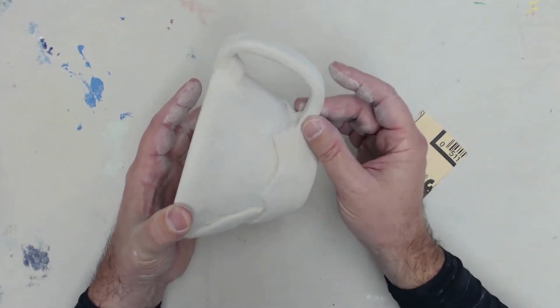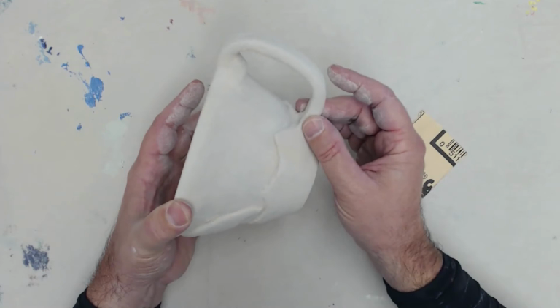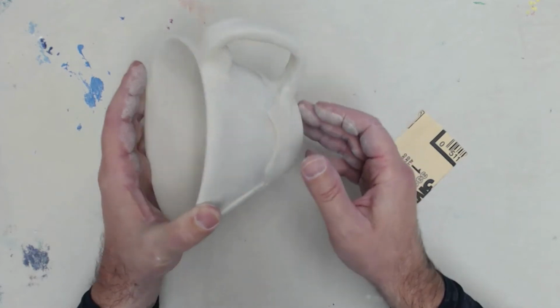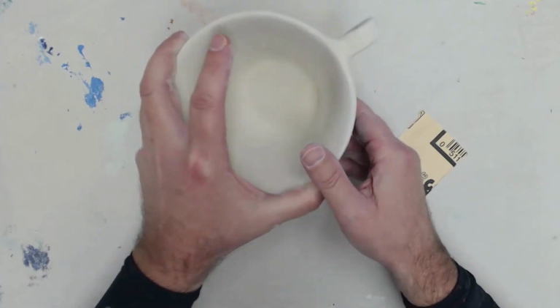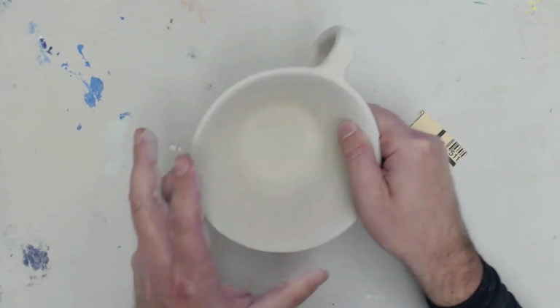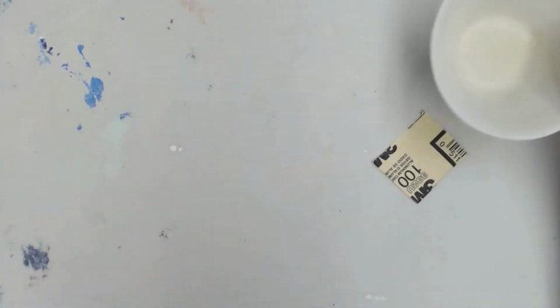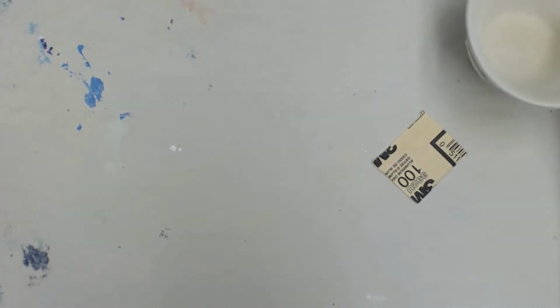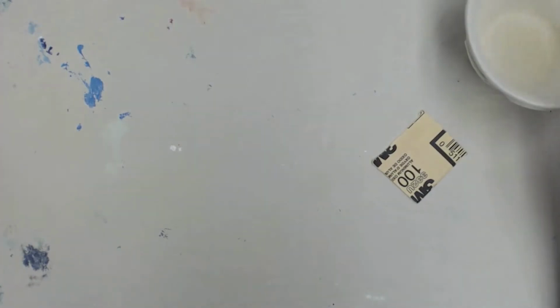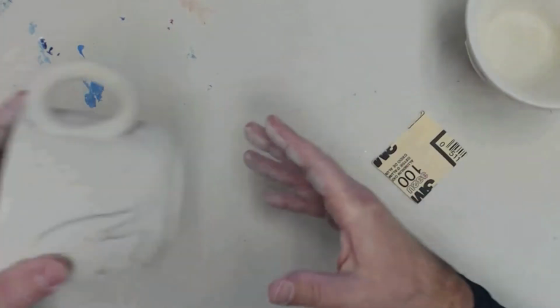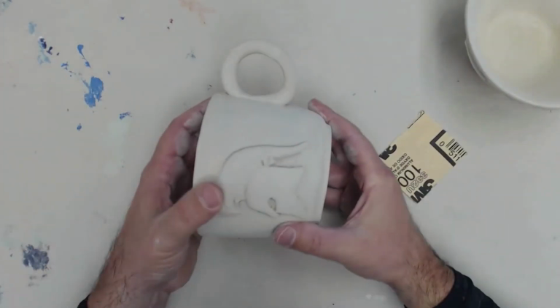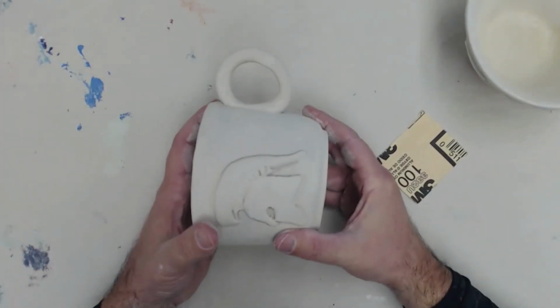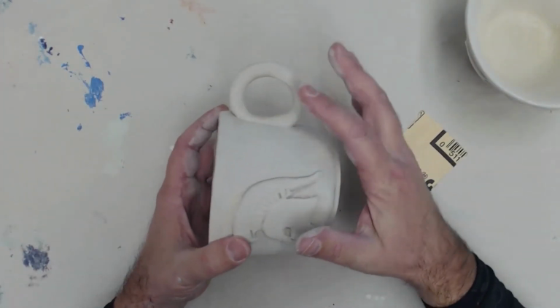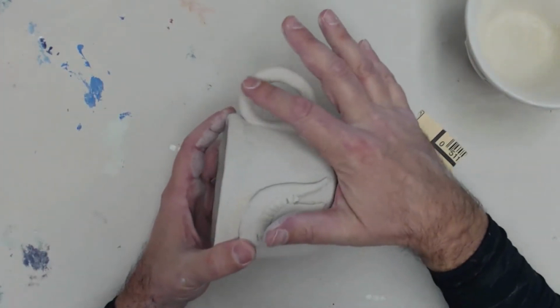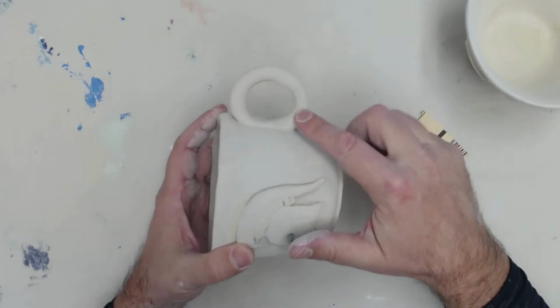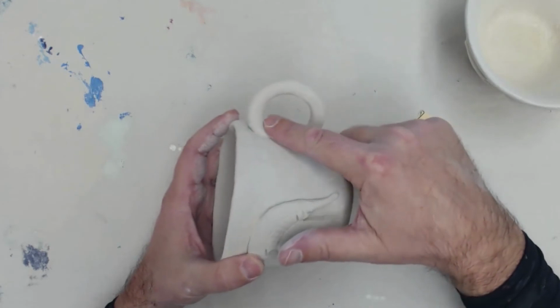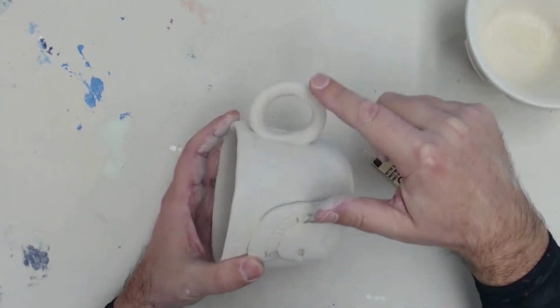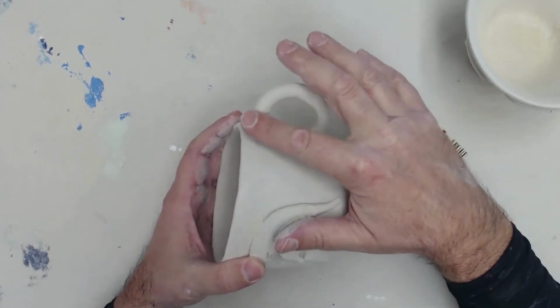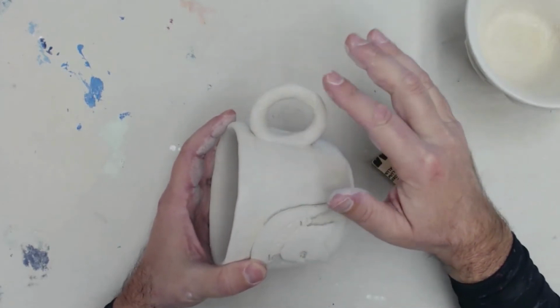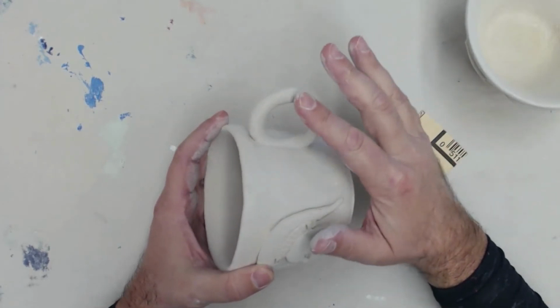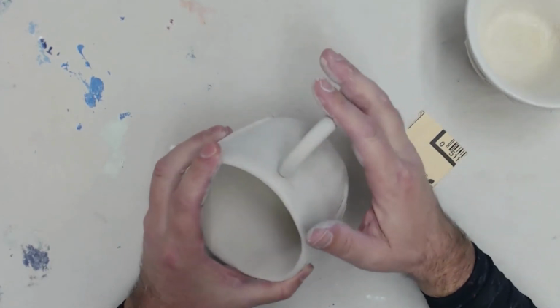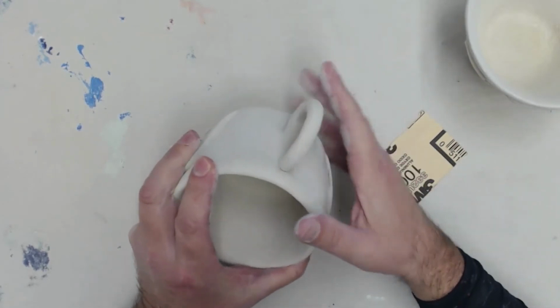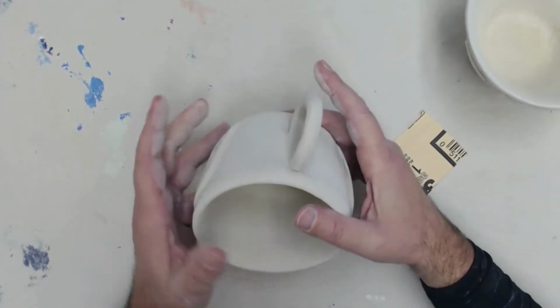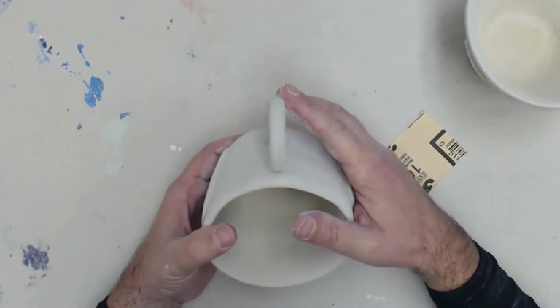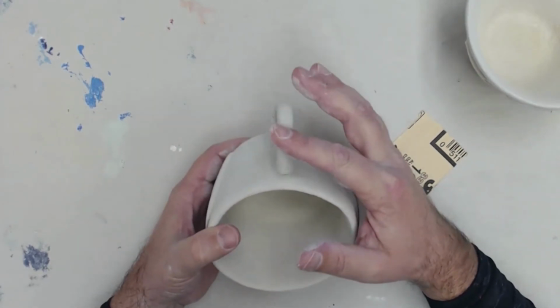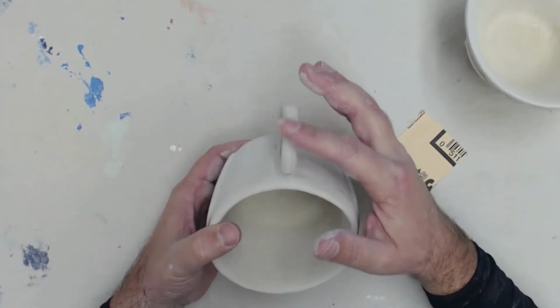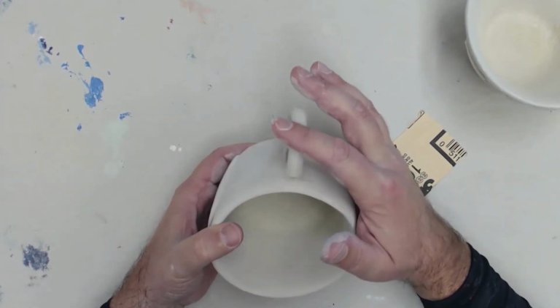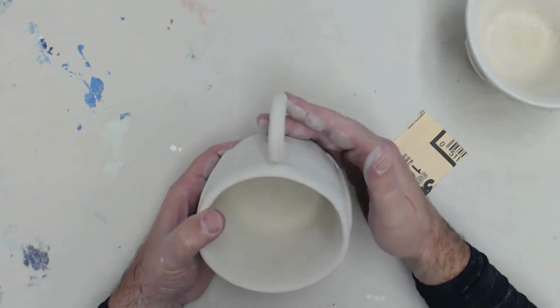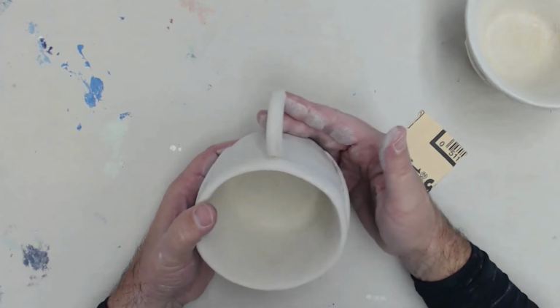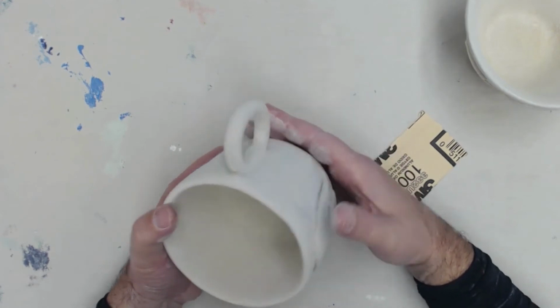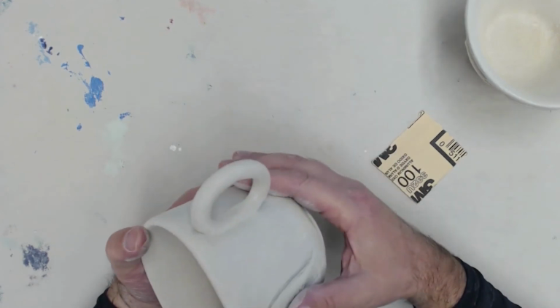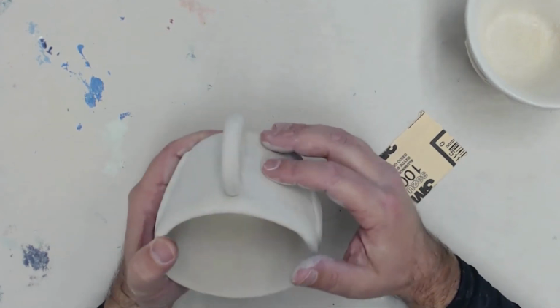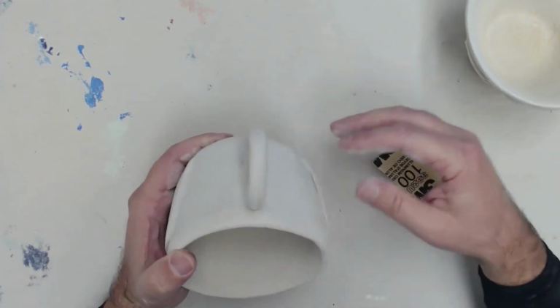So be super careful. On this one here, this handle is so delicate the way it's made that I looked at it and said, you know what? Good enough. It's smooth enough — I'm not going to mess with it. Maybe around the base I did a little bit, but not much.